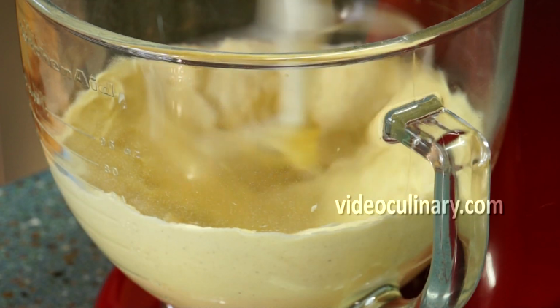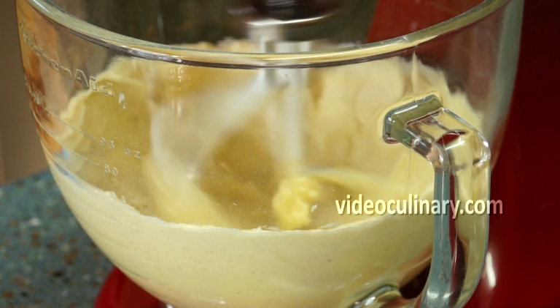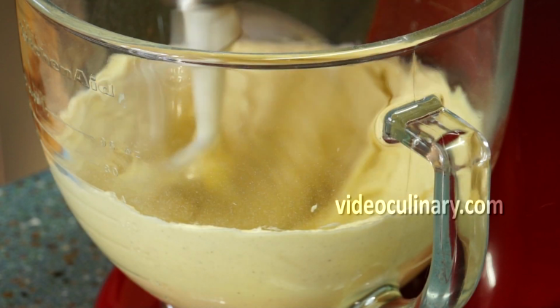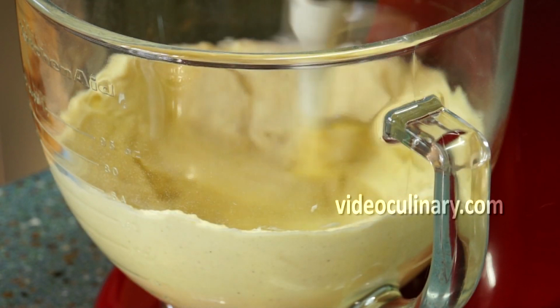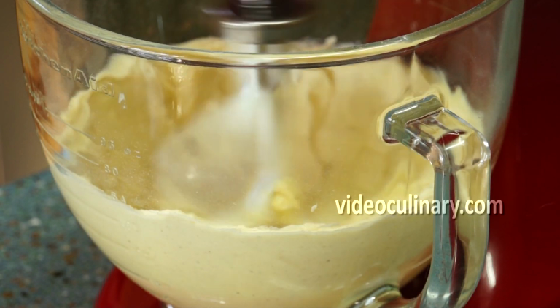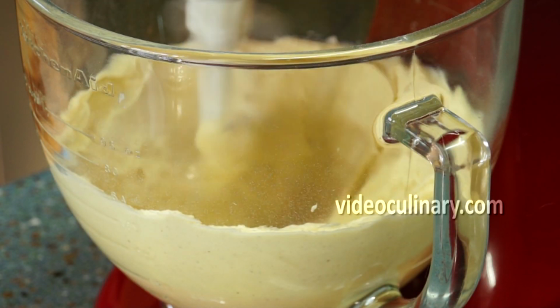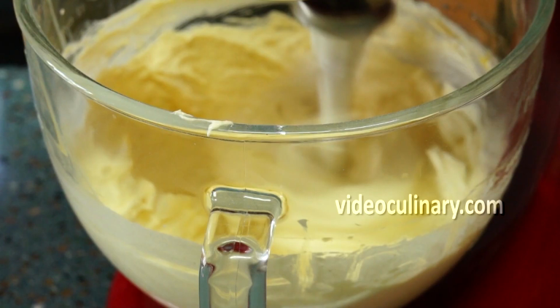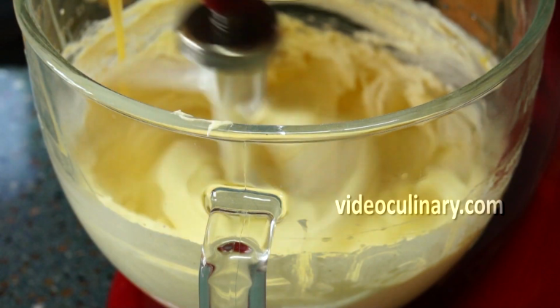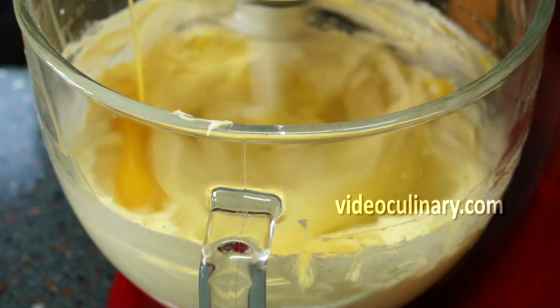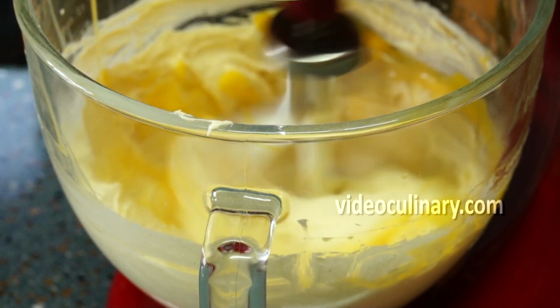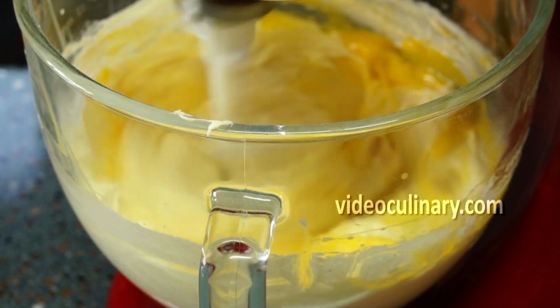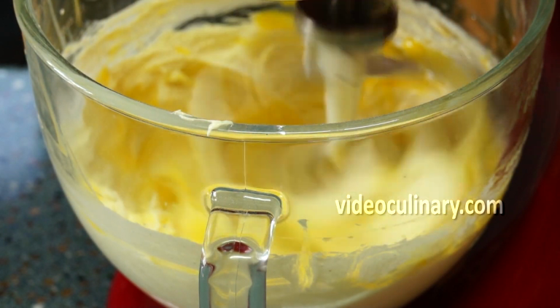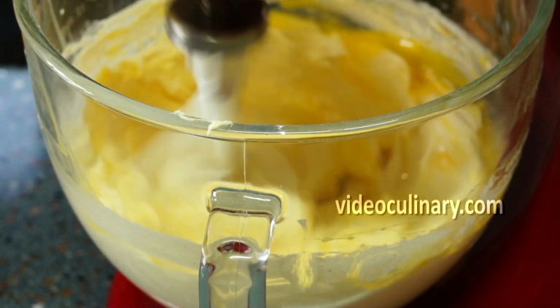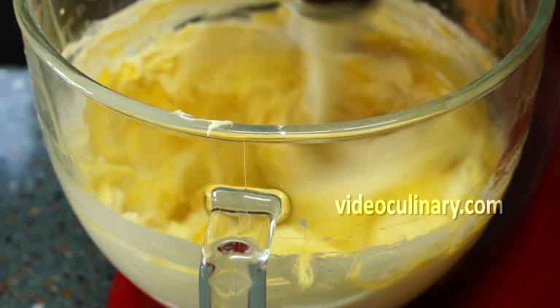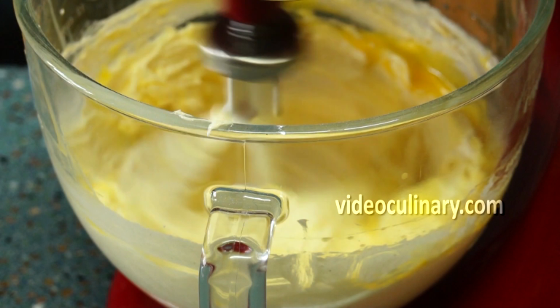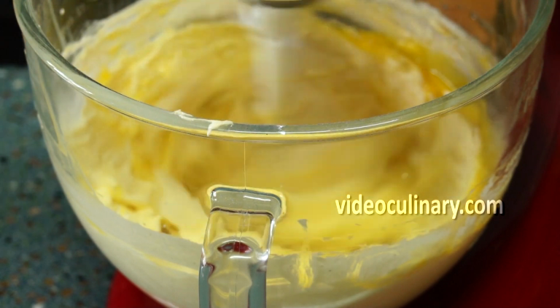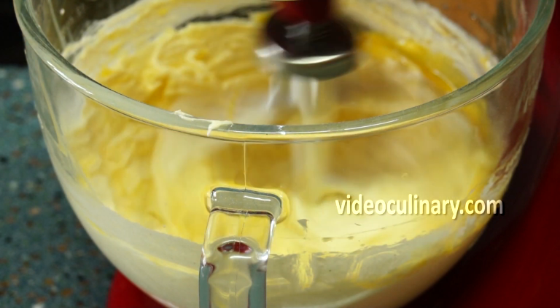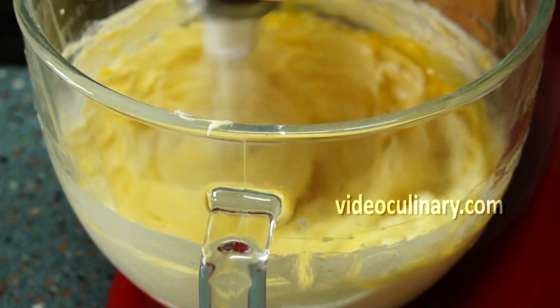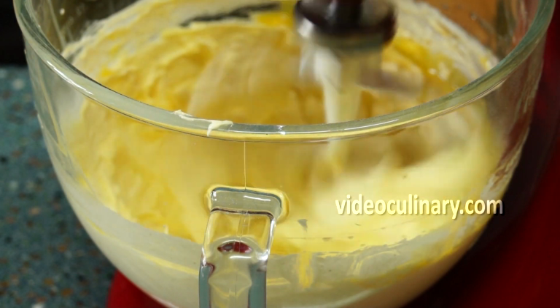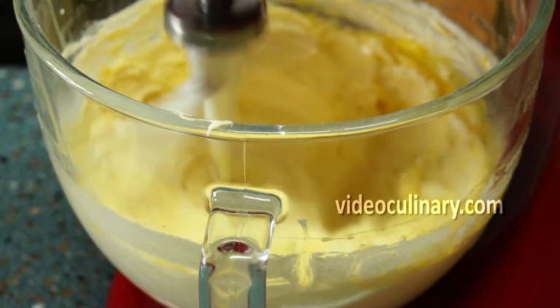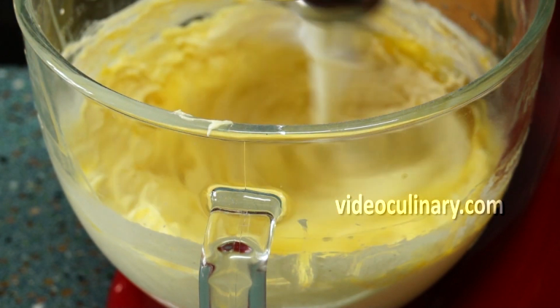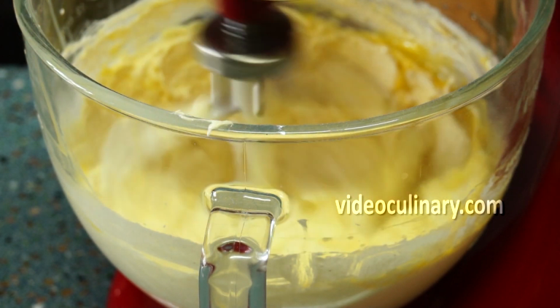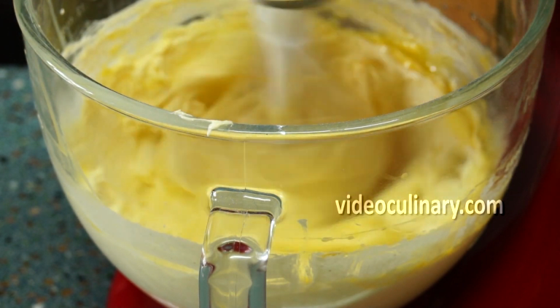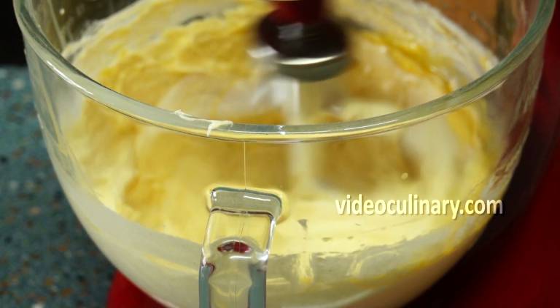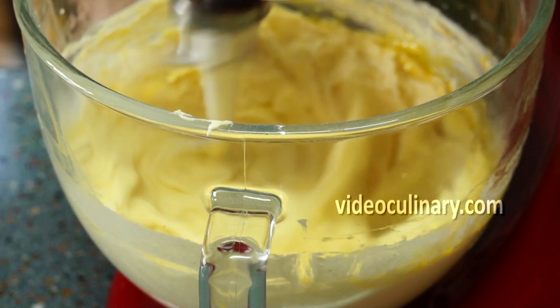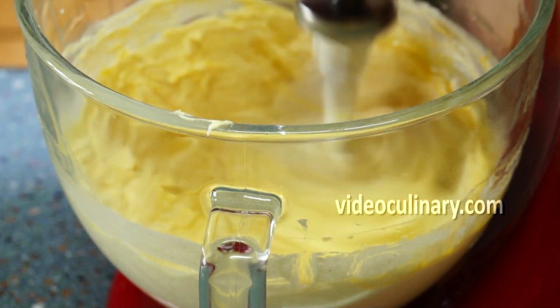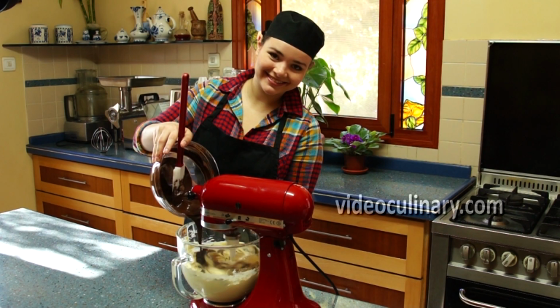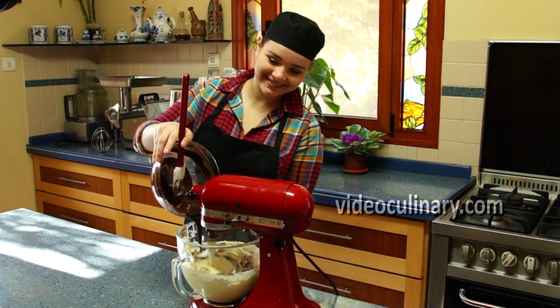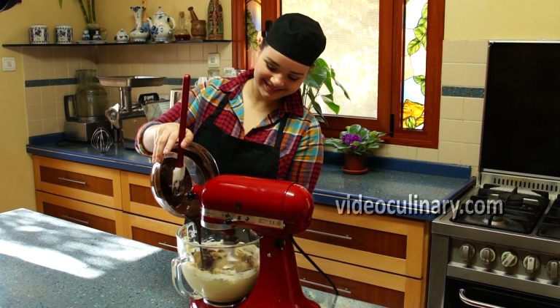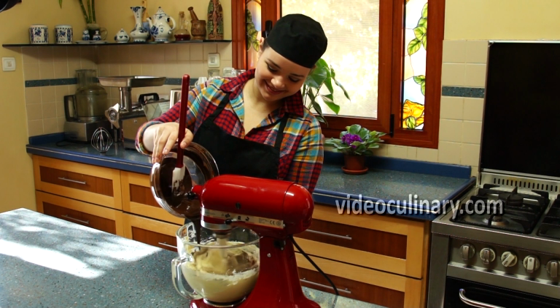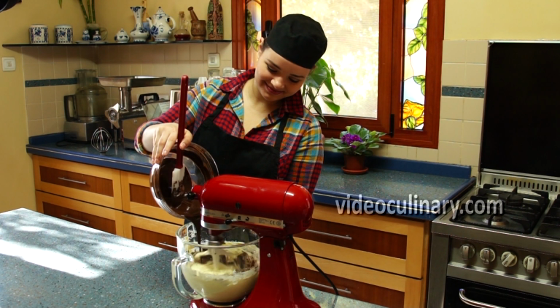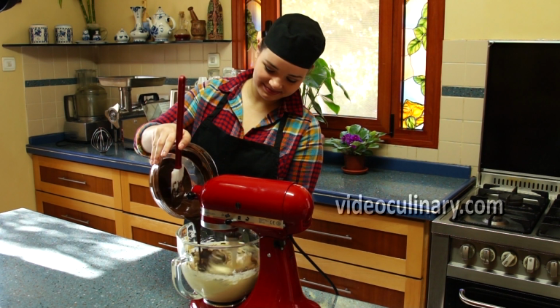Gradually add the yolks, scraping down the sides of the bowl once or twice. Add the melted chocolate and mix just until blended.